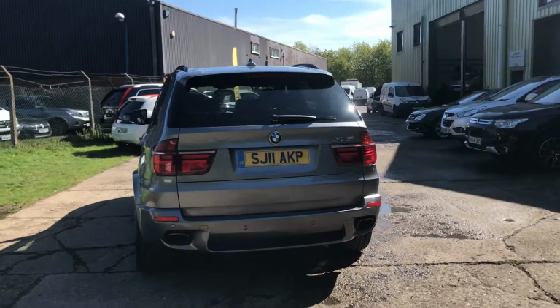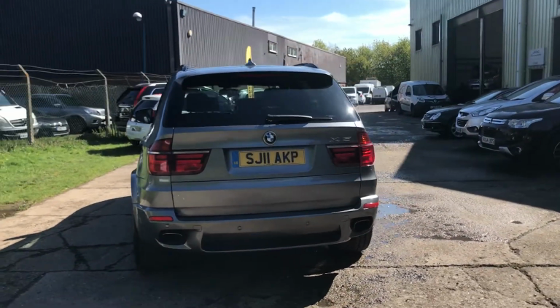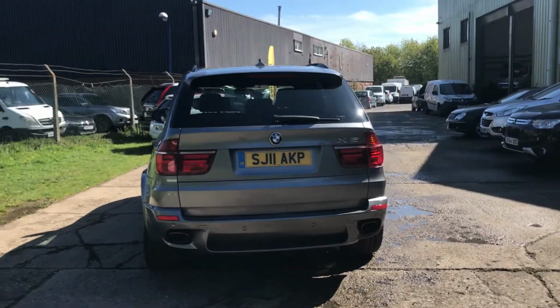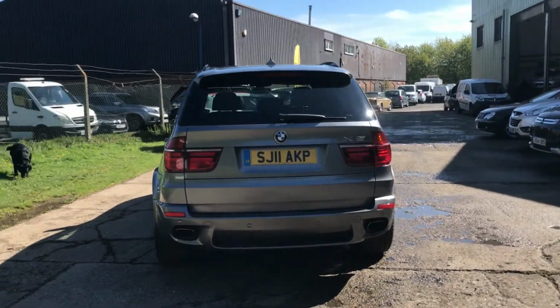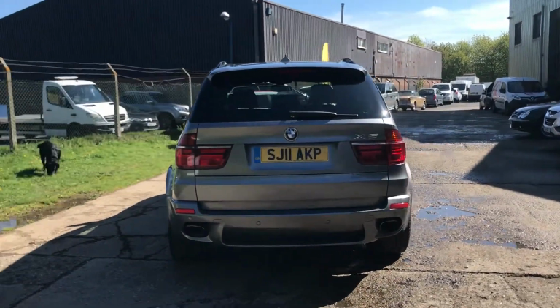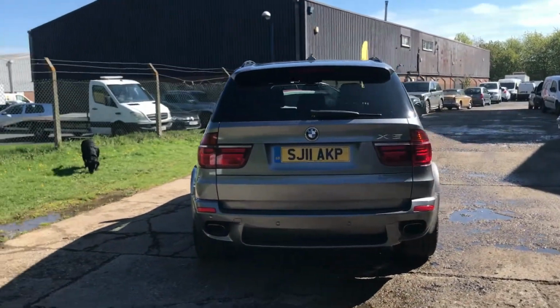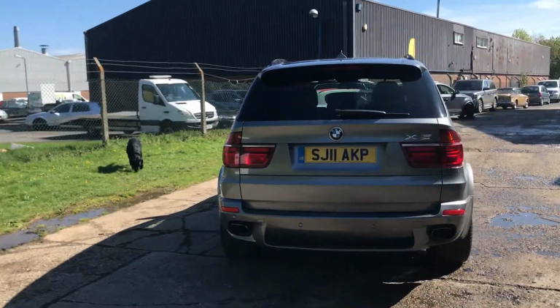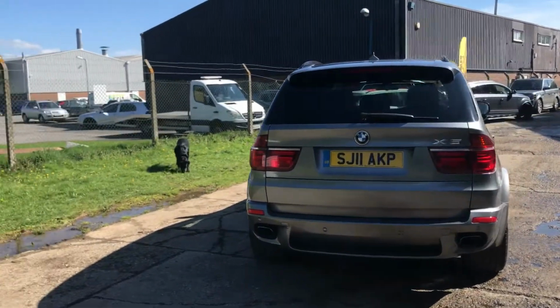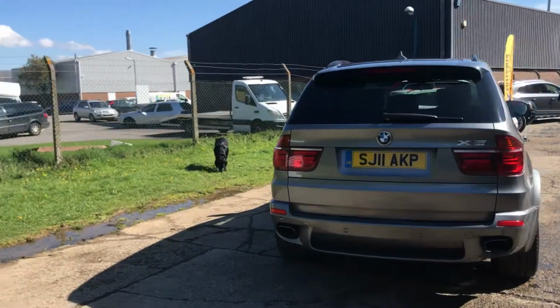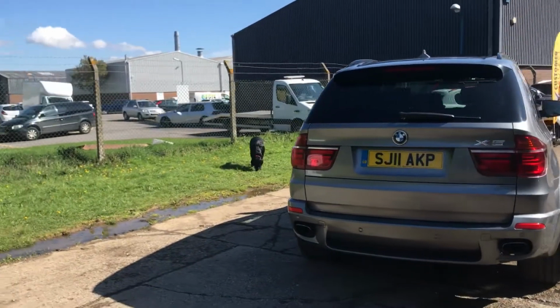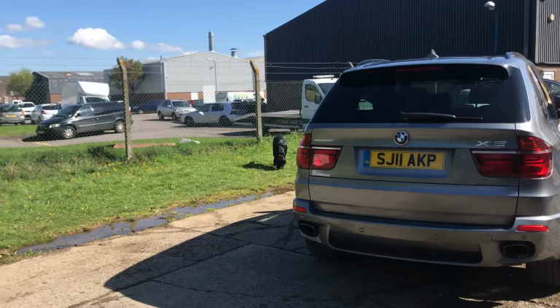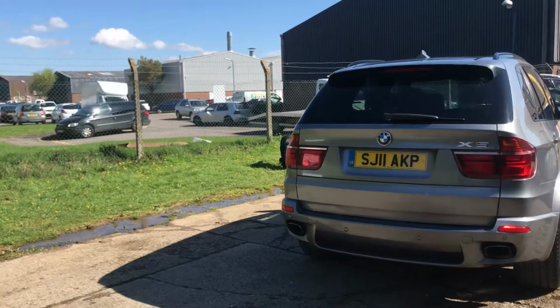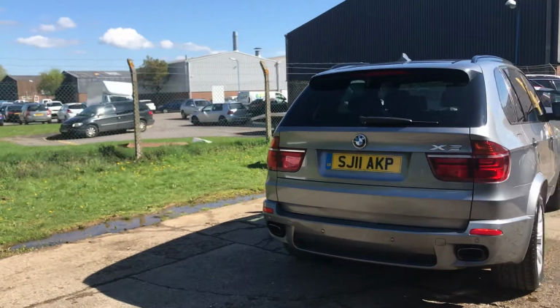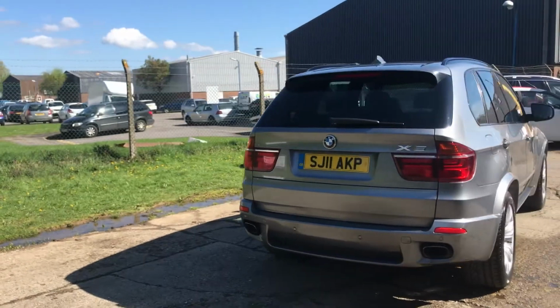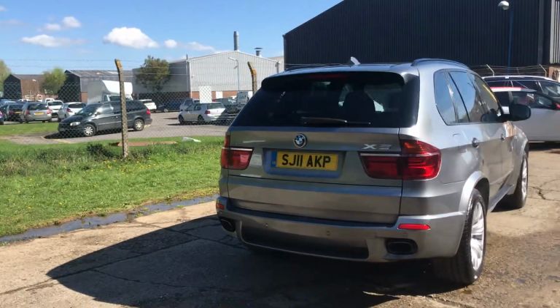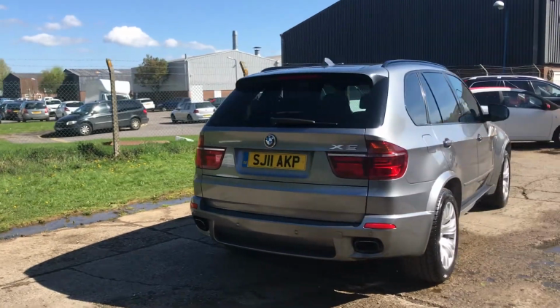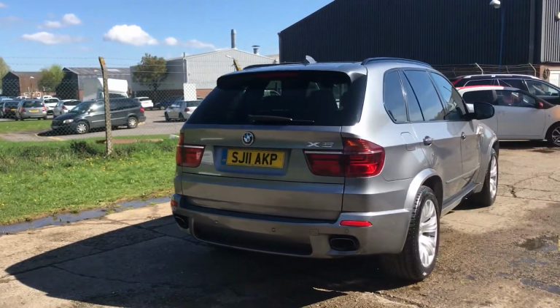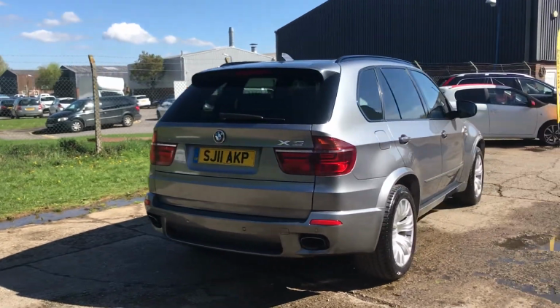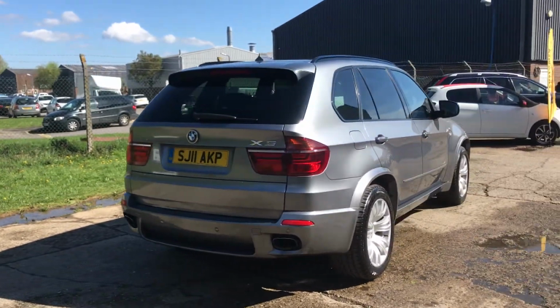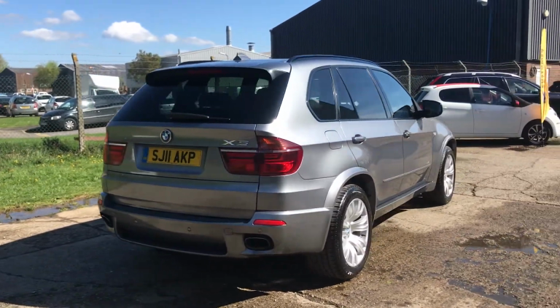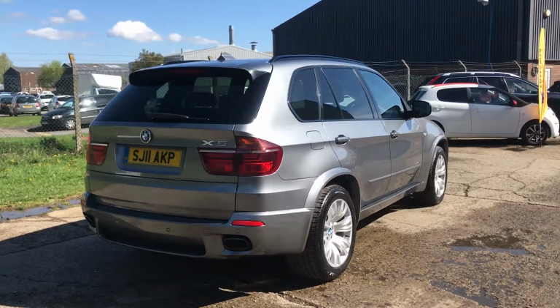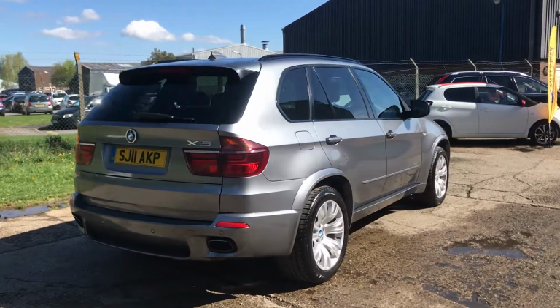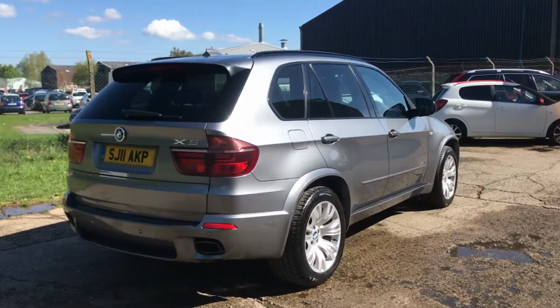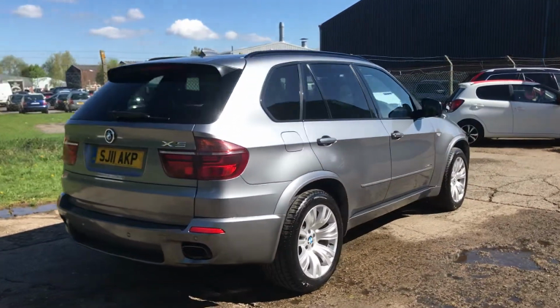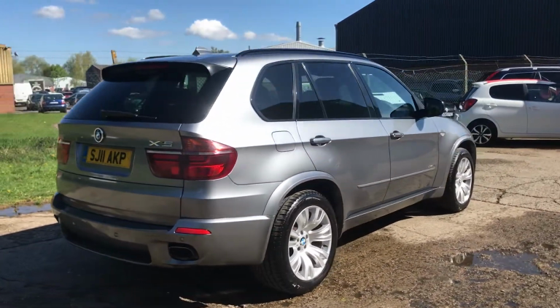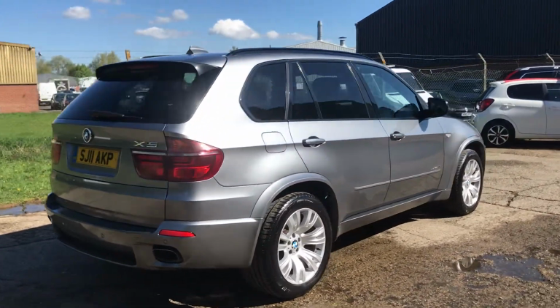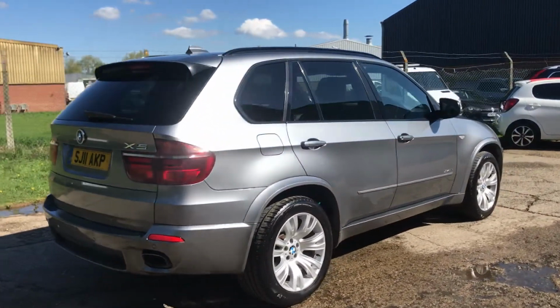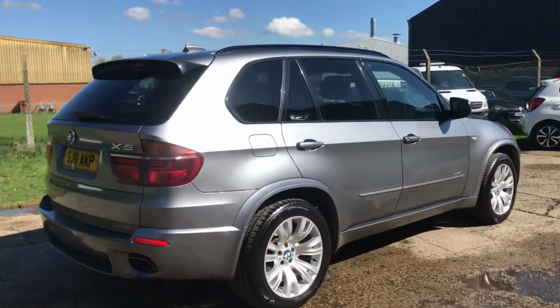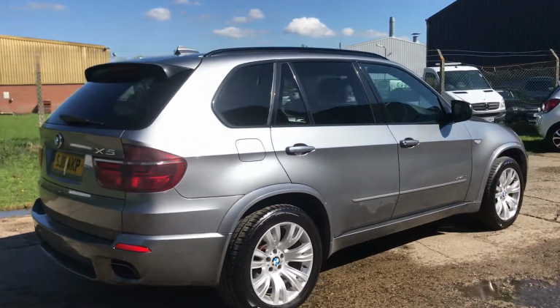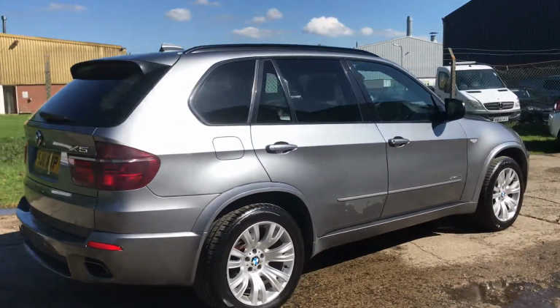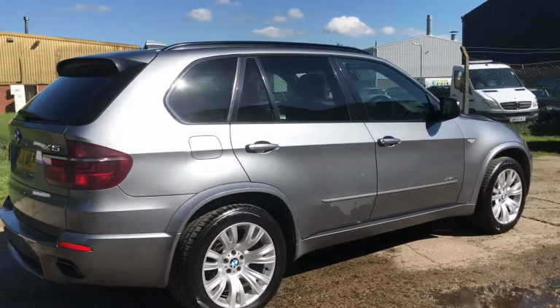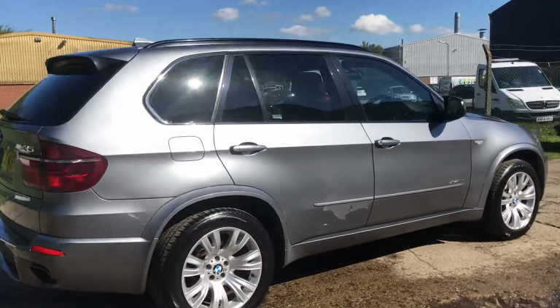It also has rear parking sensors. The car's in lovely condition and has a fabulous service history, fully documented on our website.